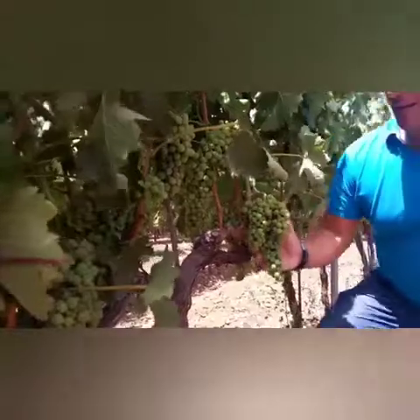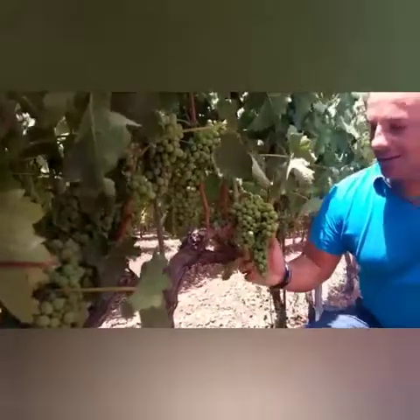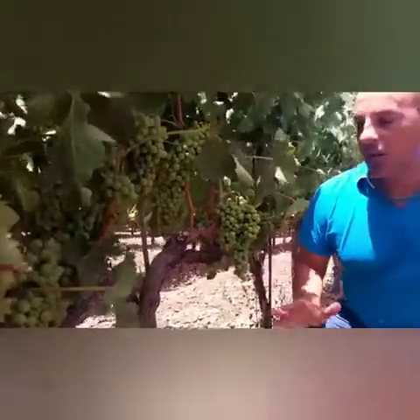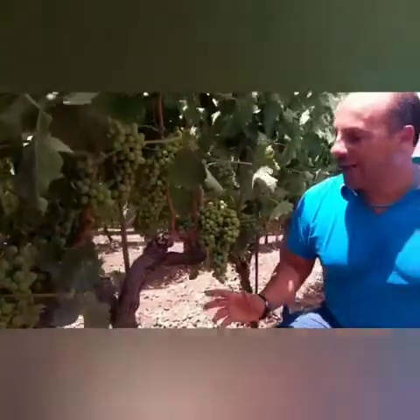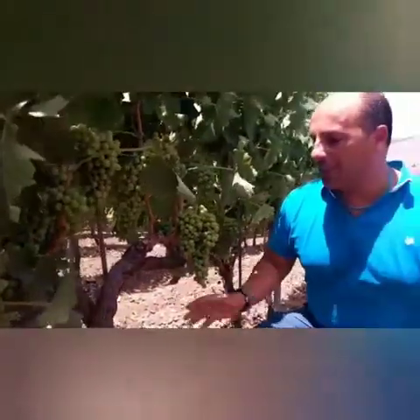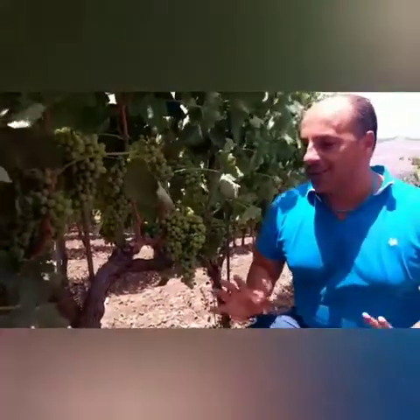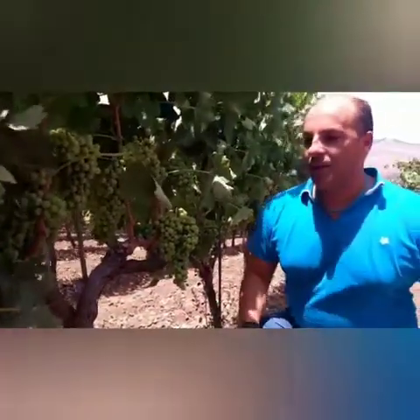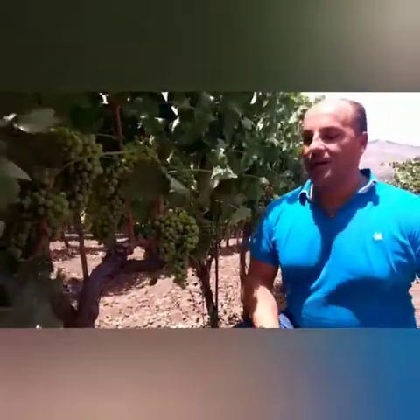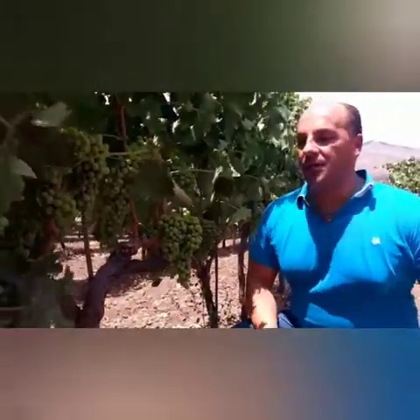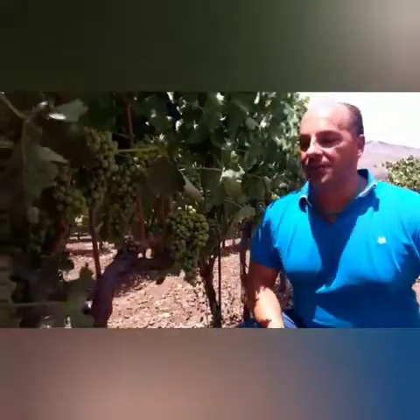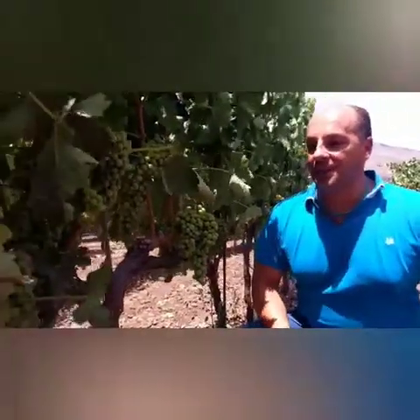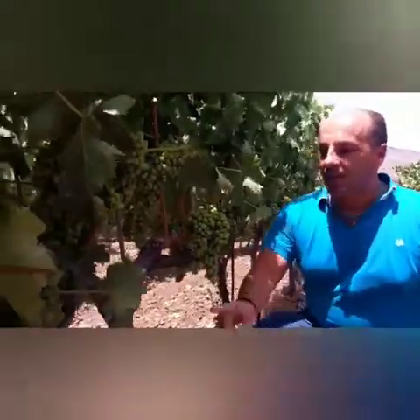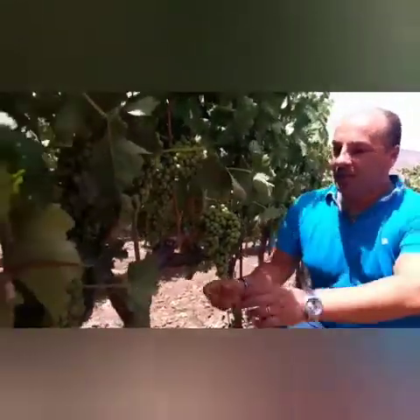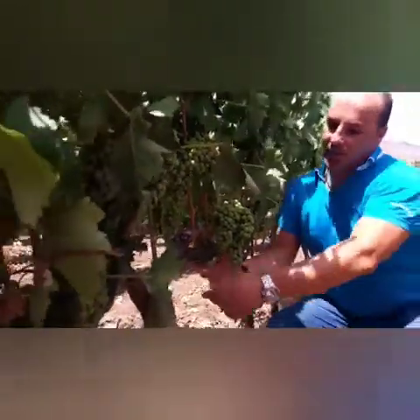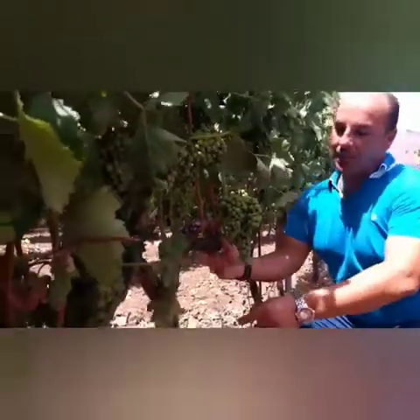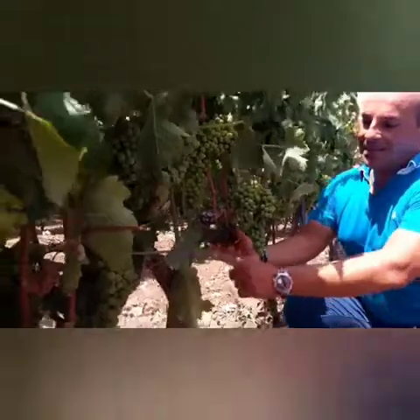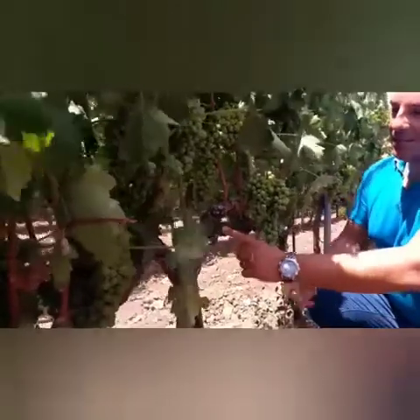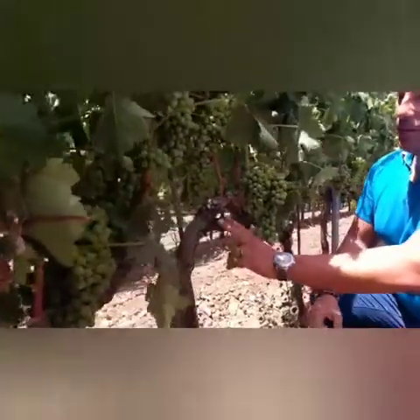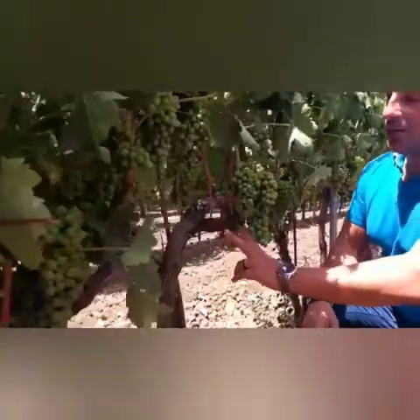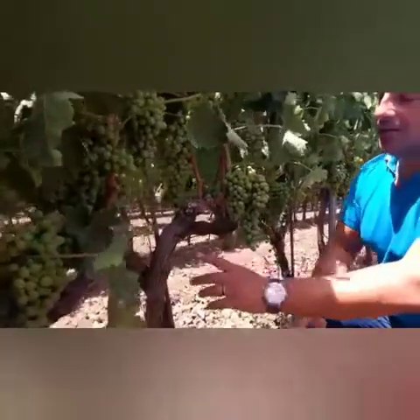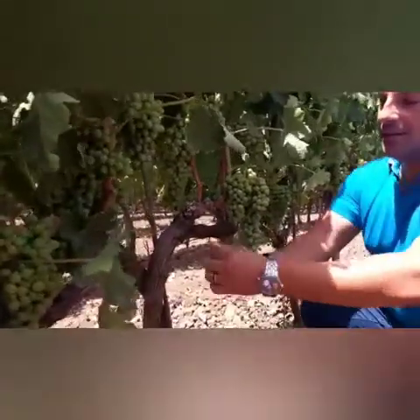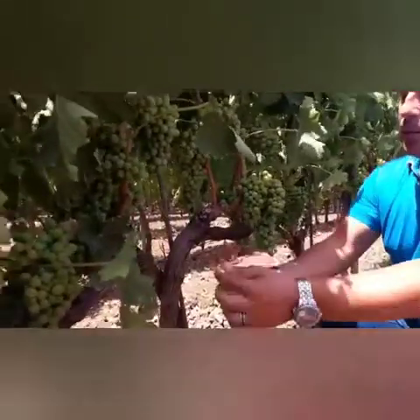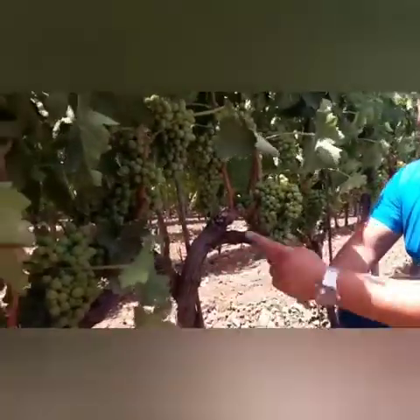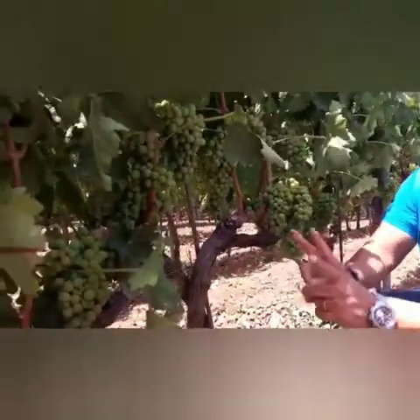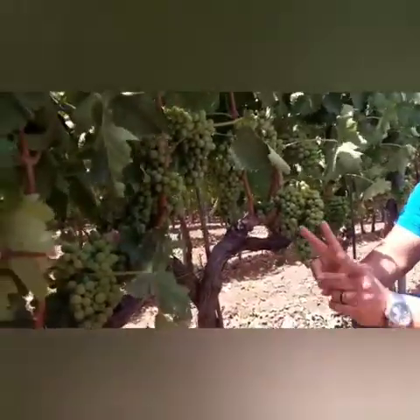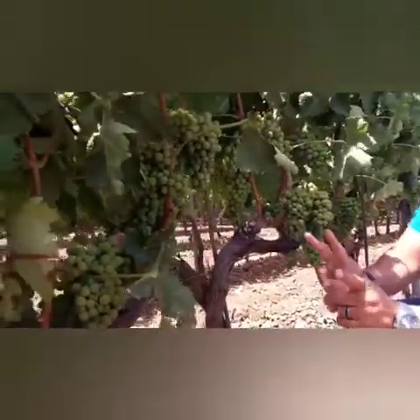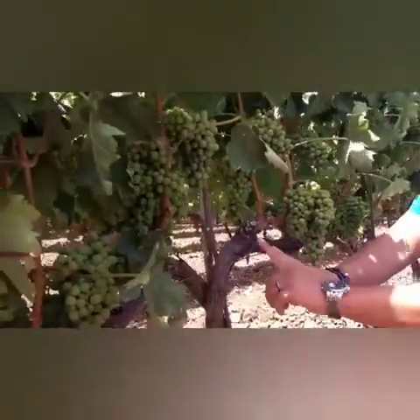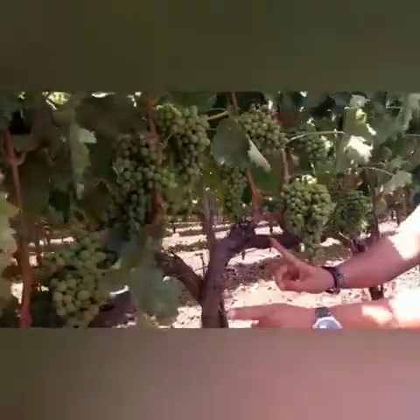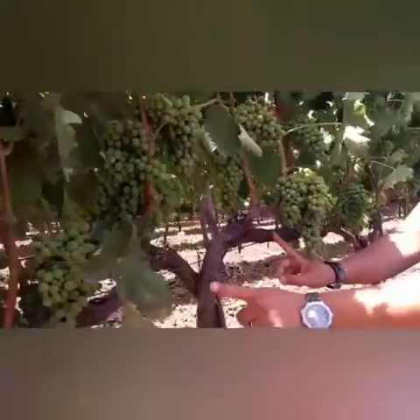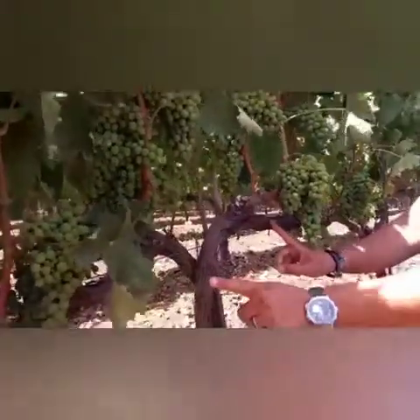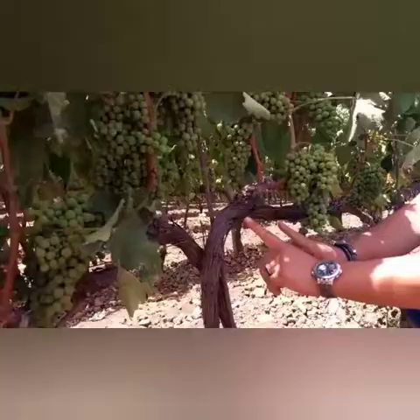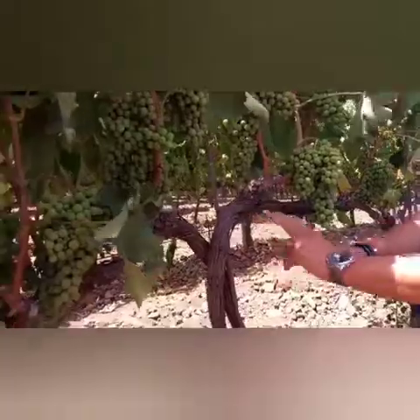We cannot pick up yet but we are almost ready. Look at our plants — we have doppio, double, doppio cordone esperonato.